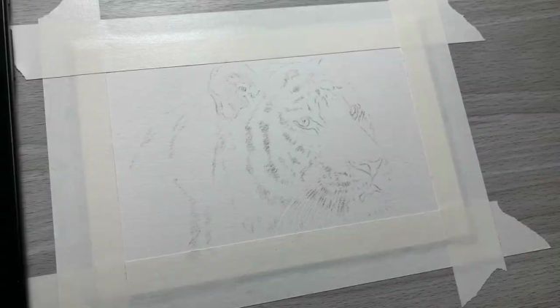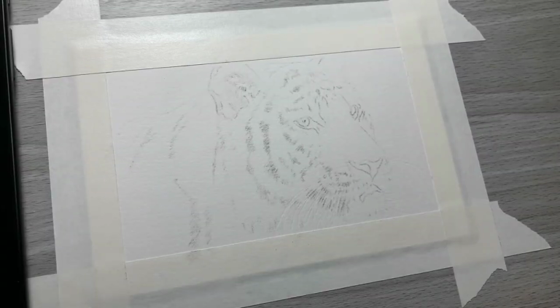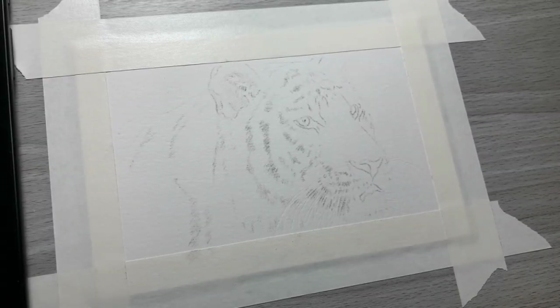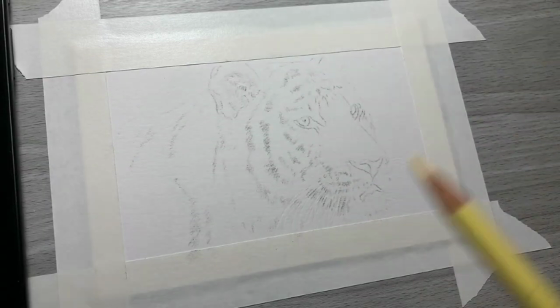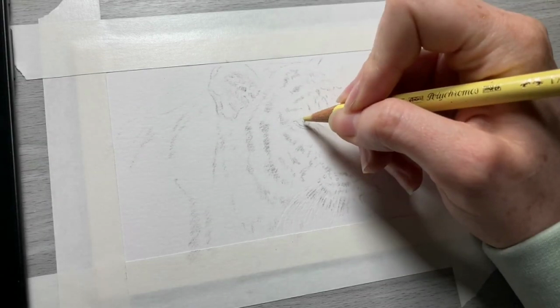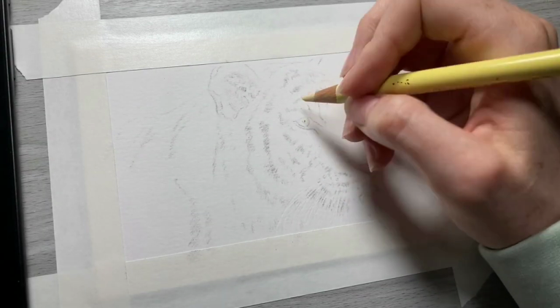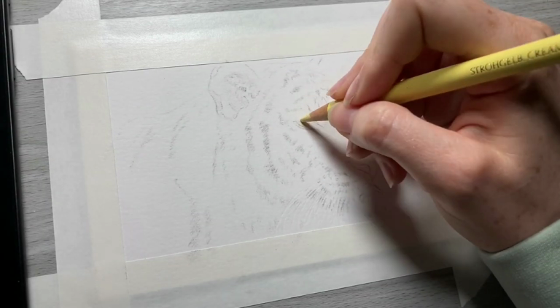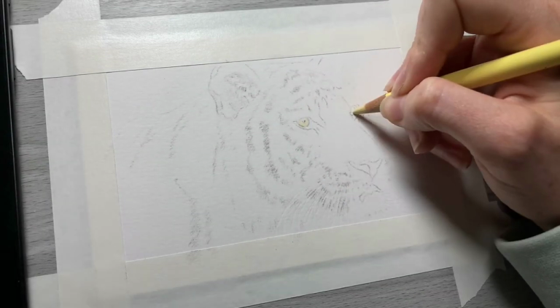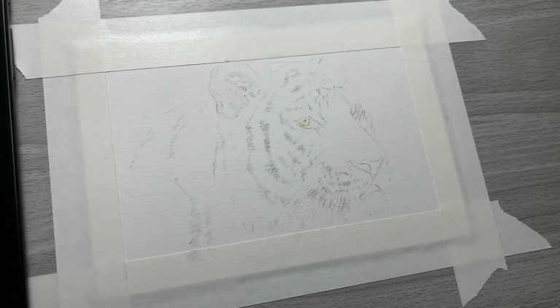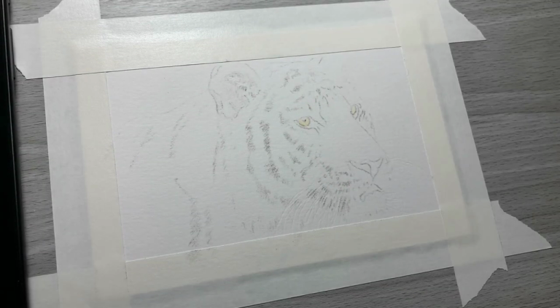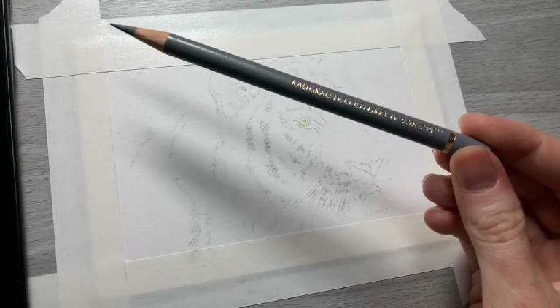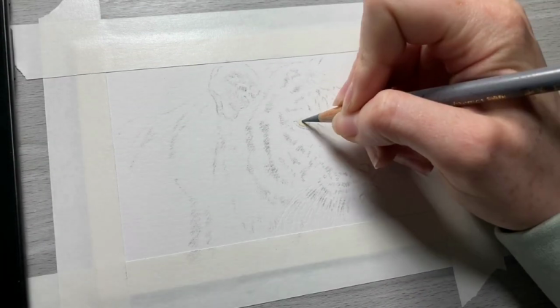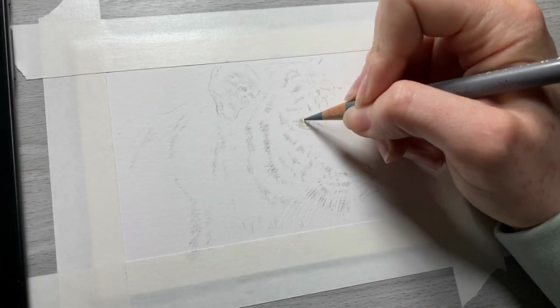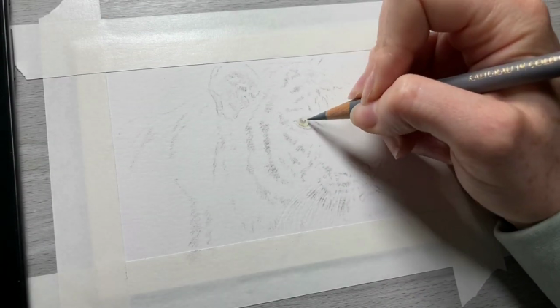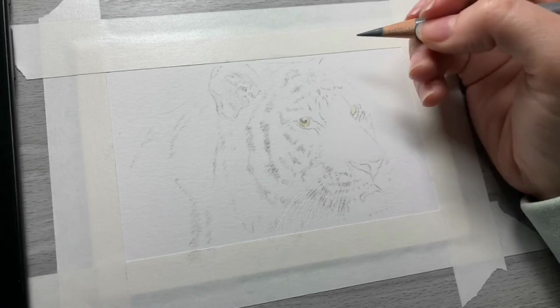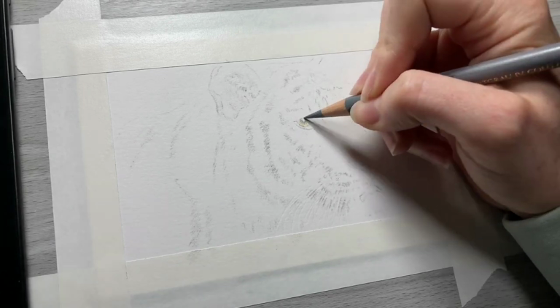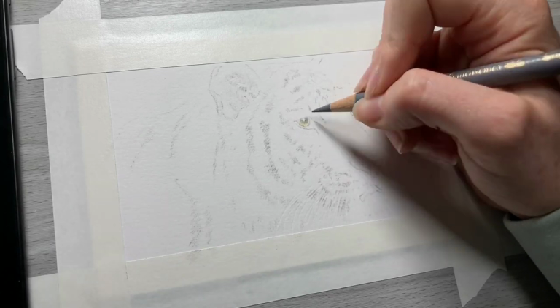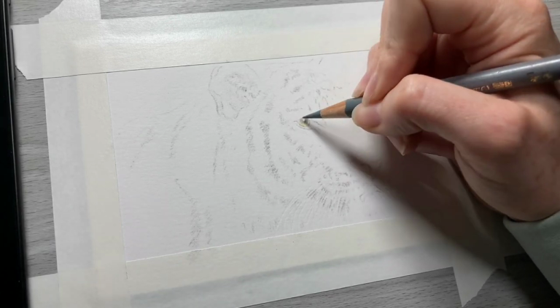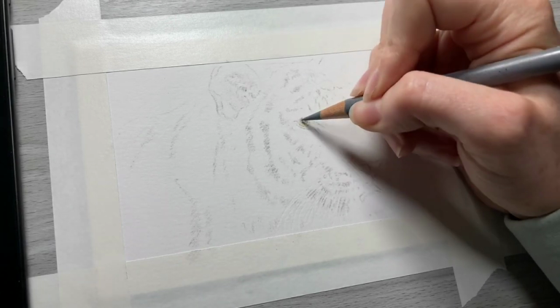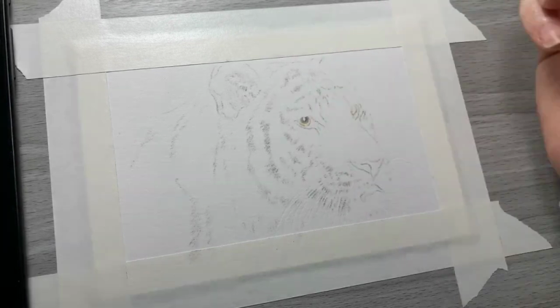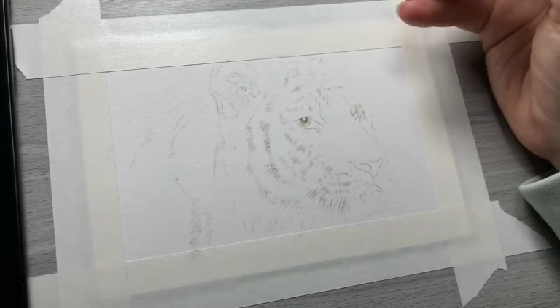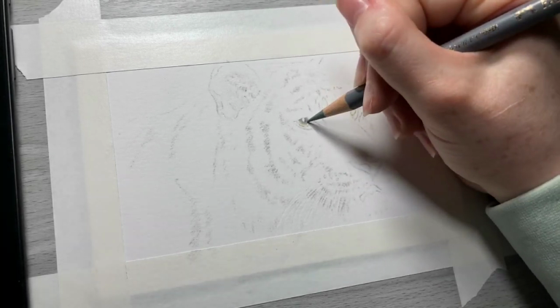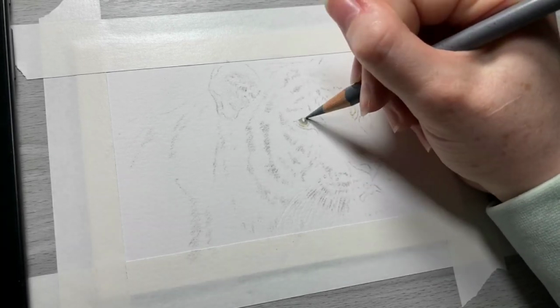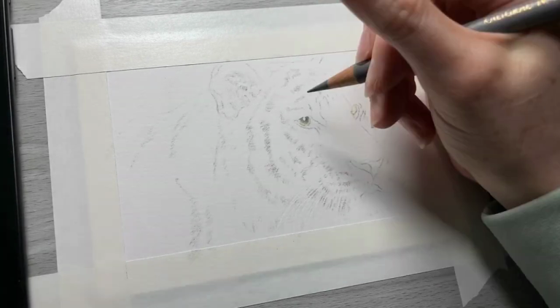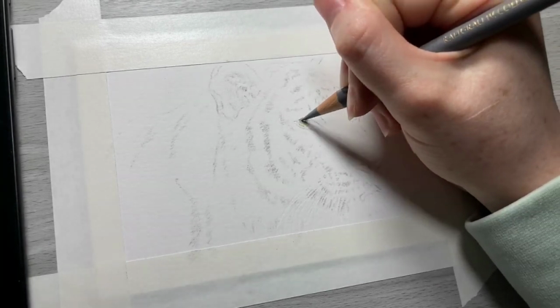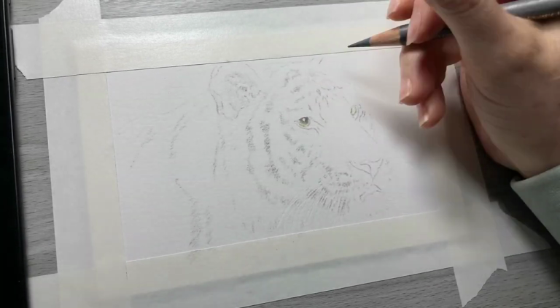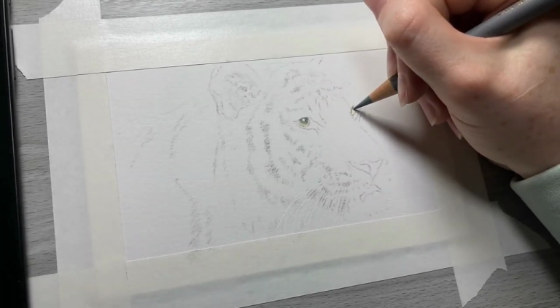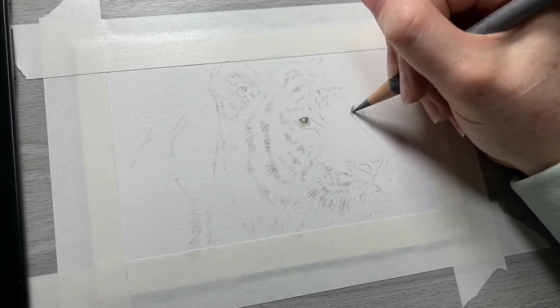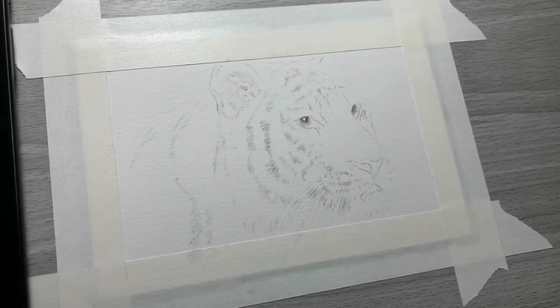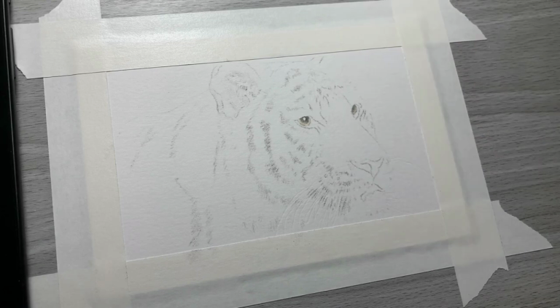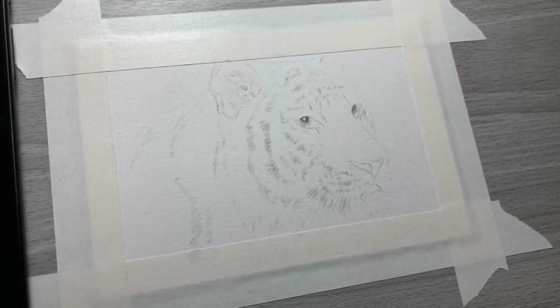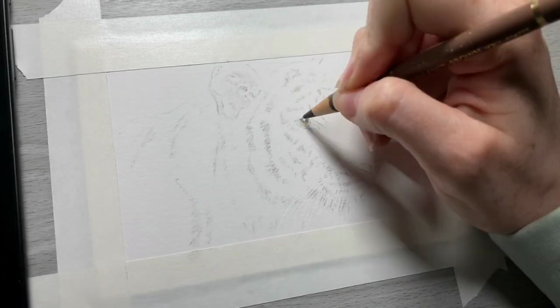For this drawing, I am using Faber-Castell Polychromos colored pencils and Strathmore 300 series Bristol Vellum paper. I'll have a link to it and all of the supplies I used in this video in the description.